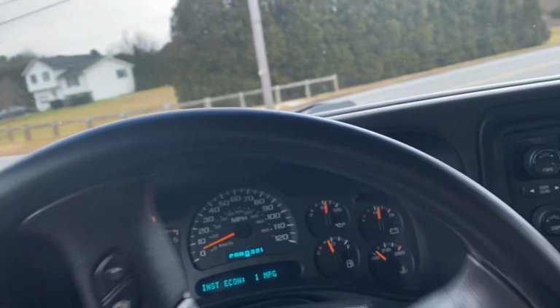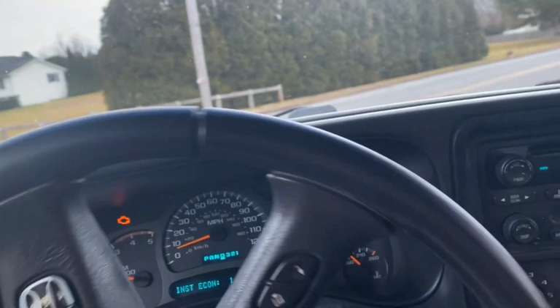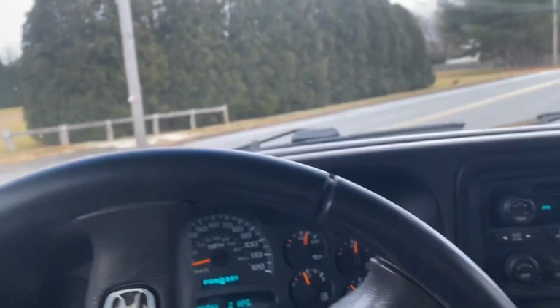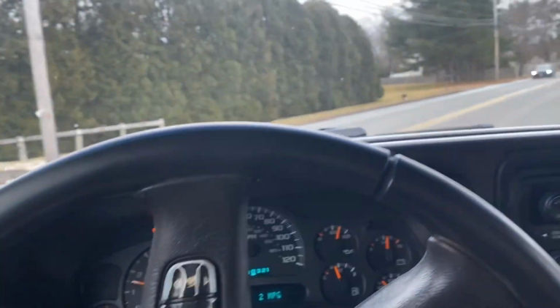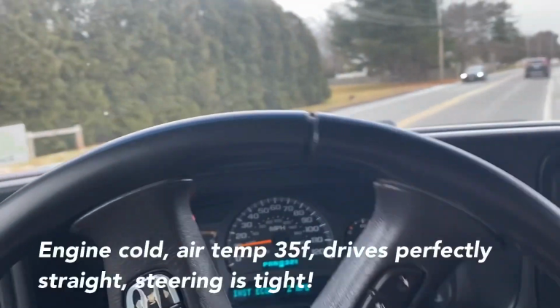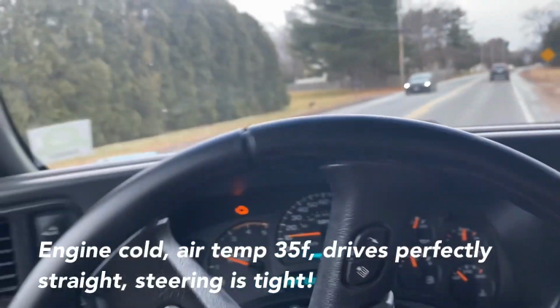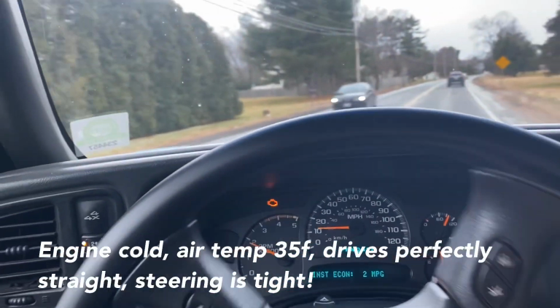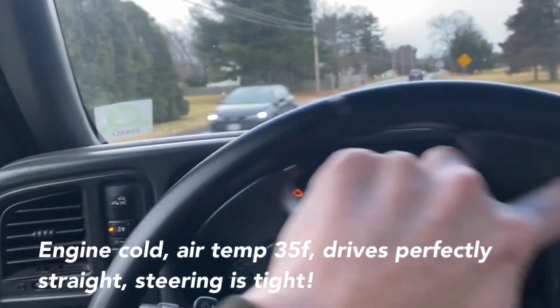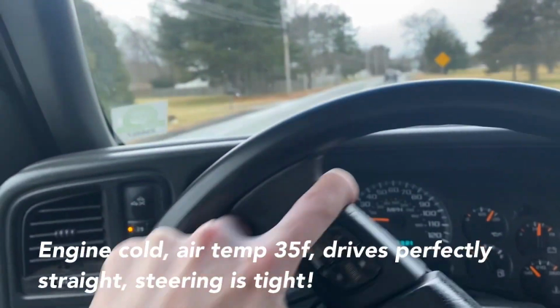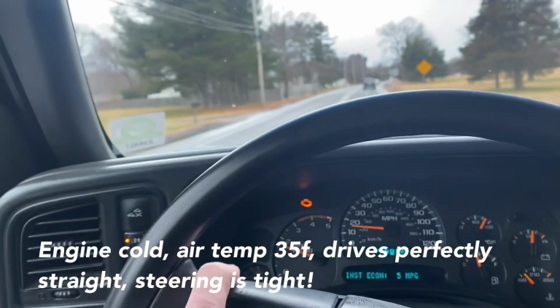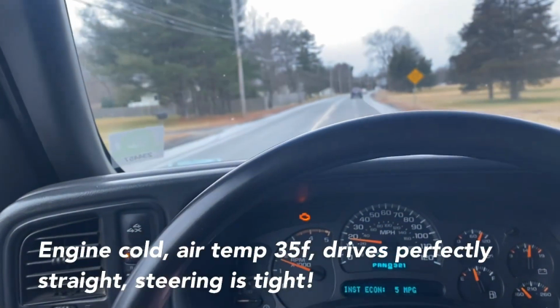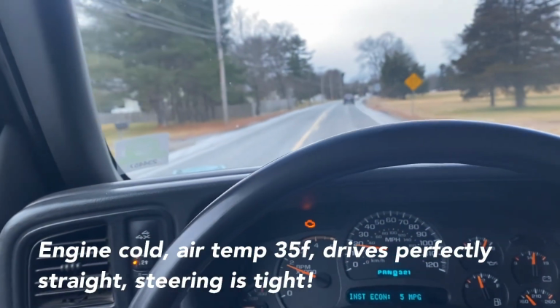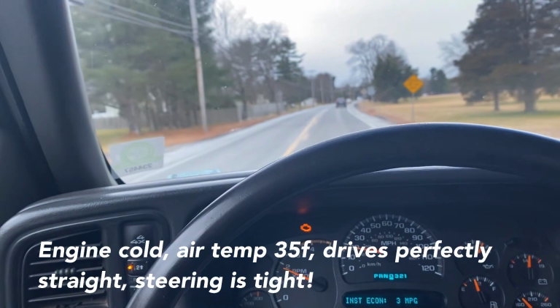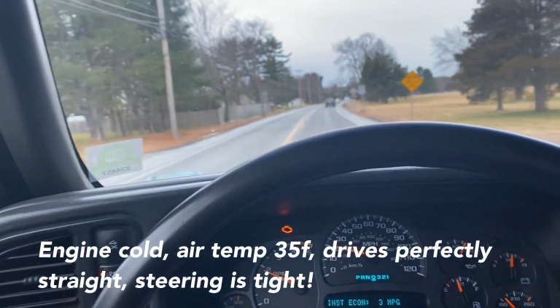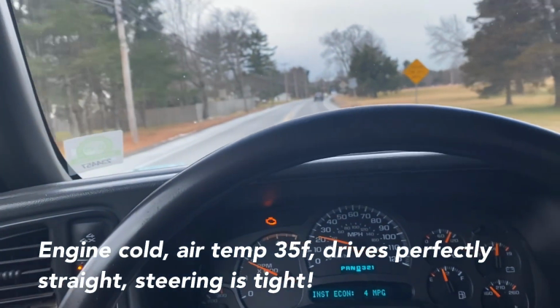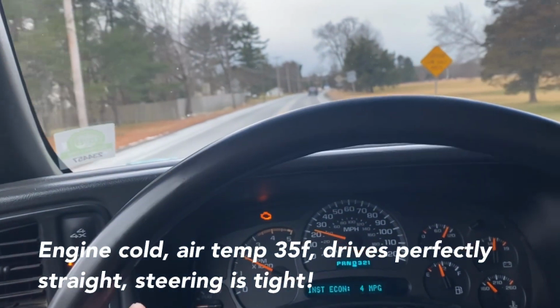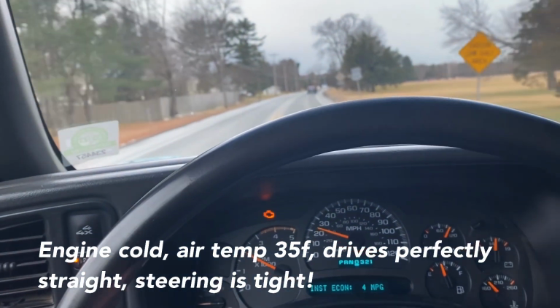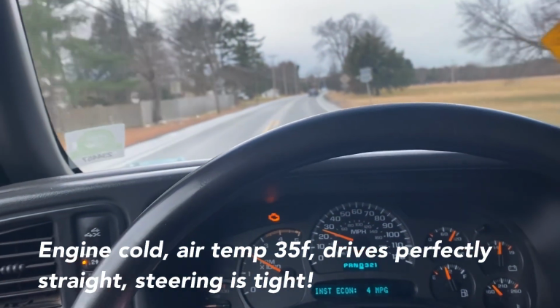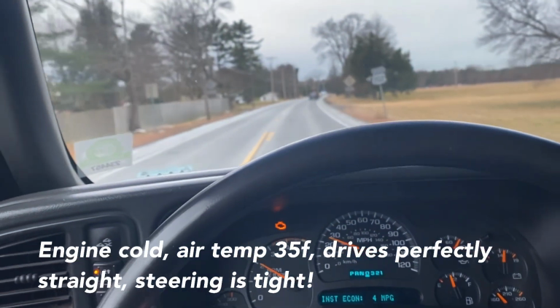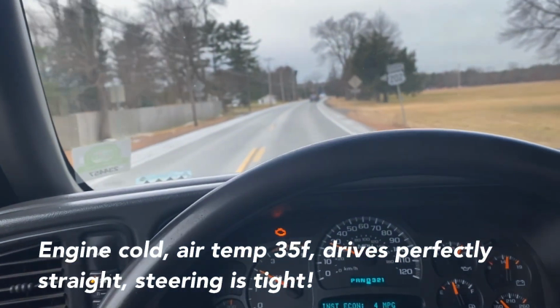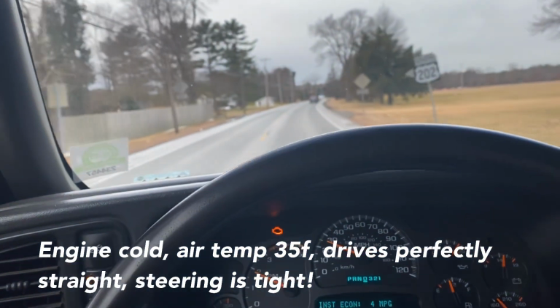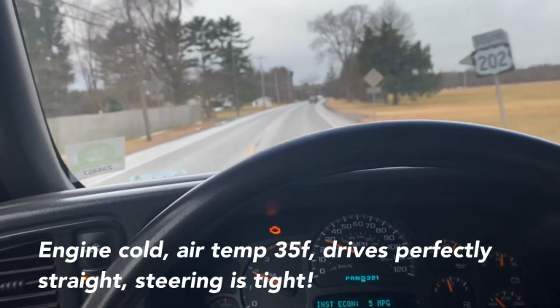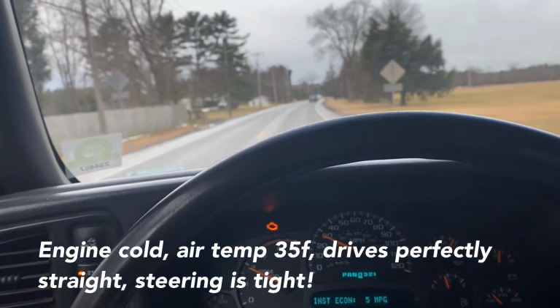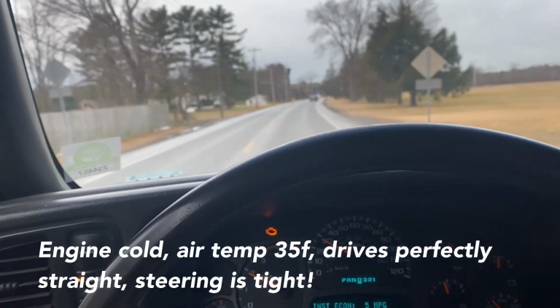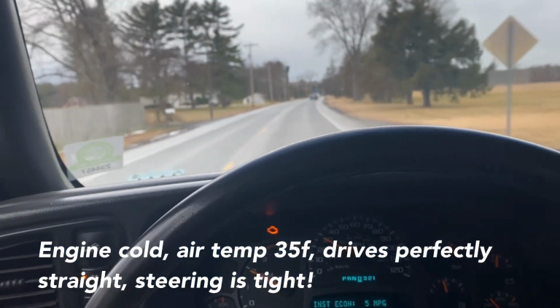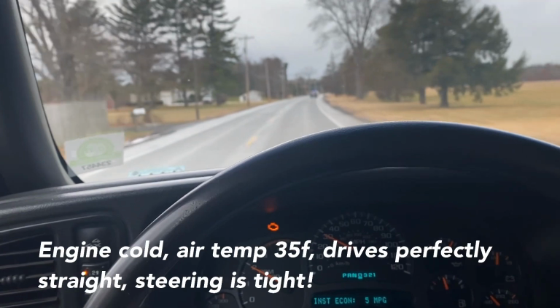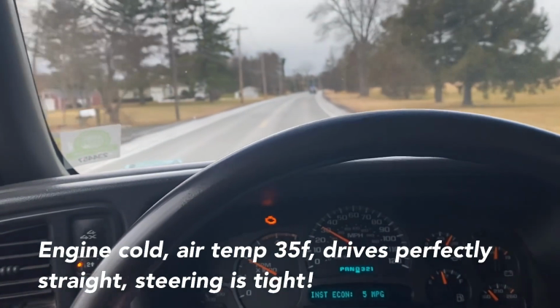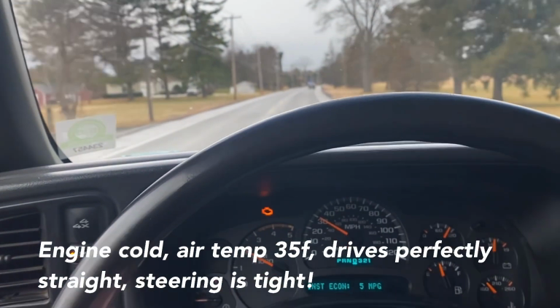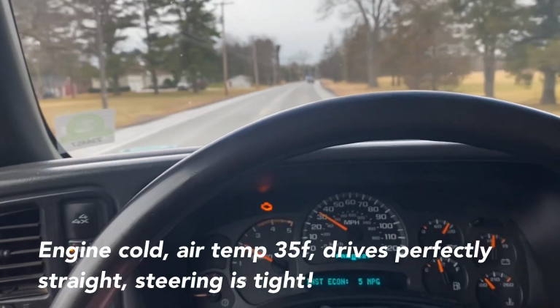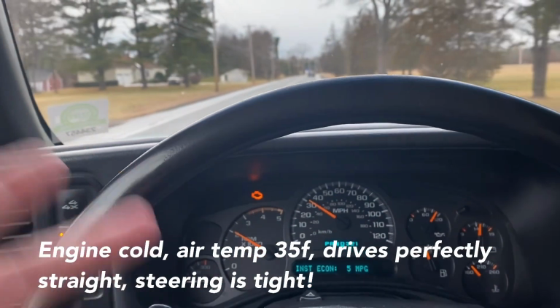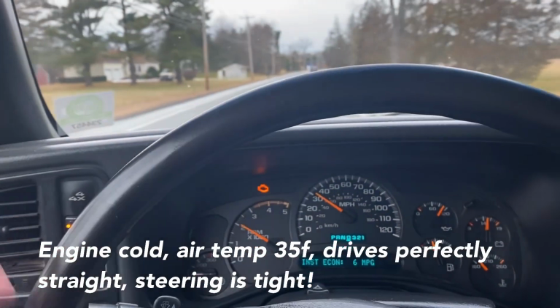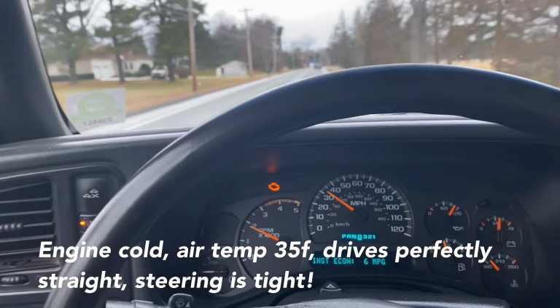It runs the best when it's fully warmed up too, obviously — diesels, you know. They can shift a little sluggish when they're cold and the fluid's cold, but they warm up pretty quick as you can see.